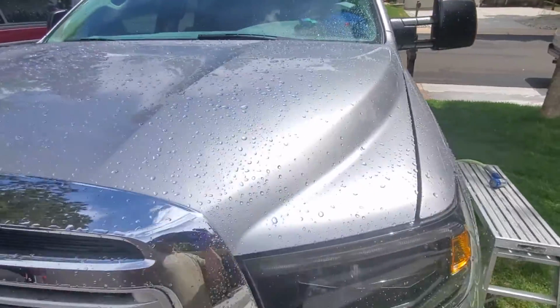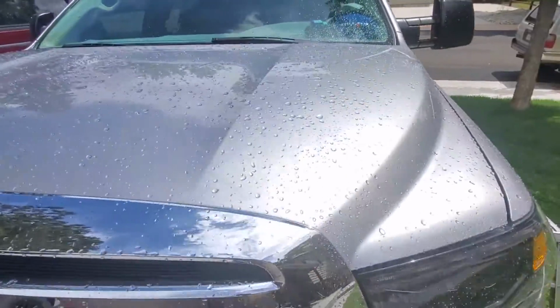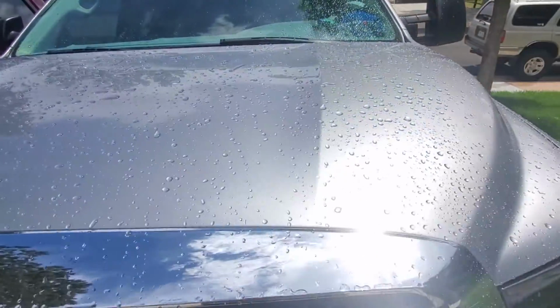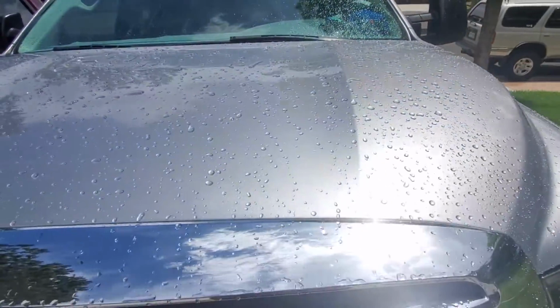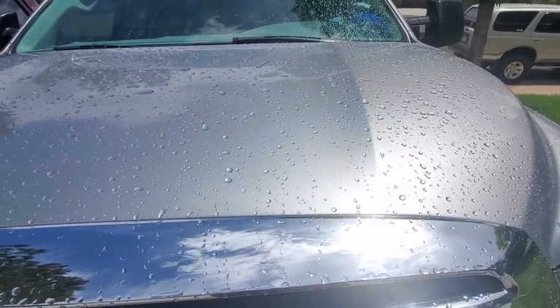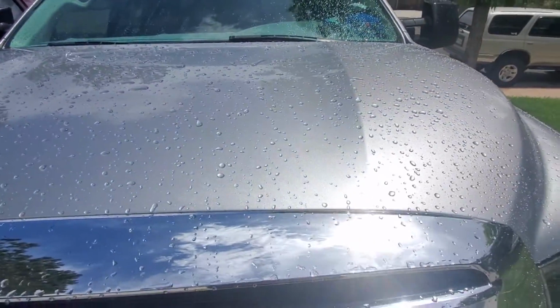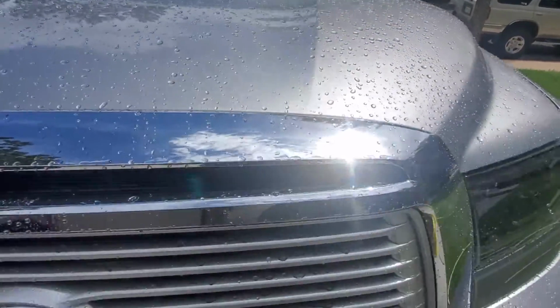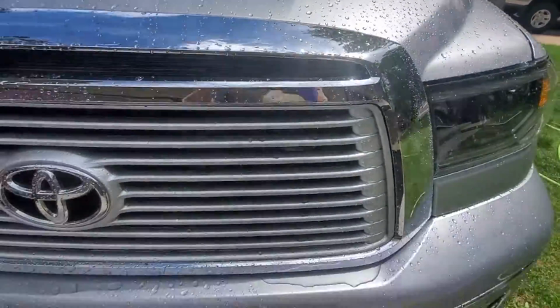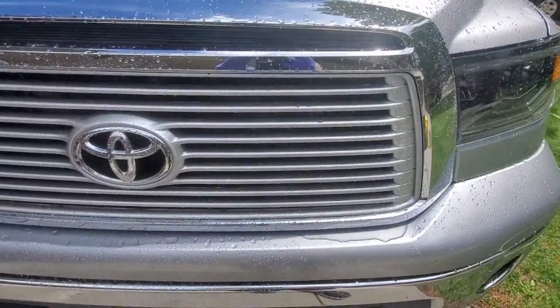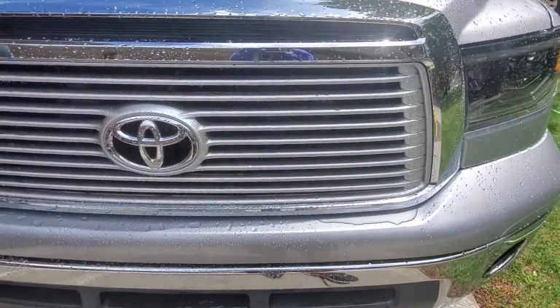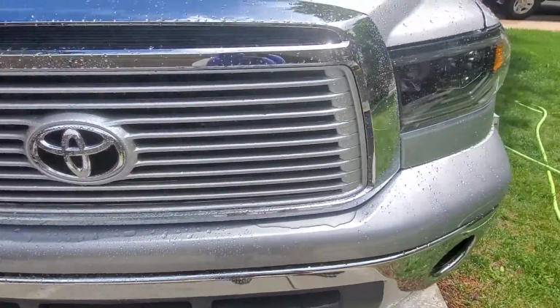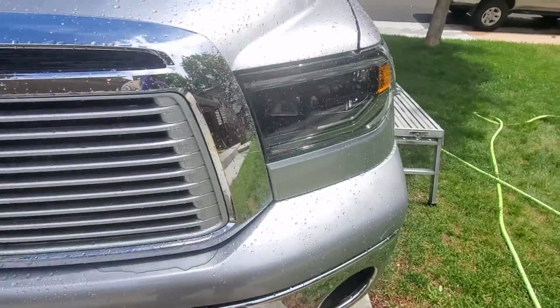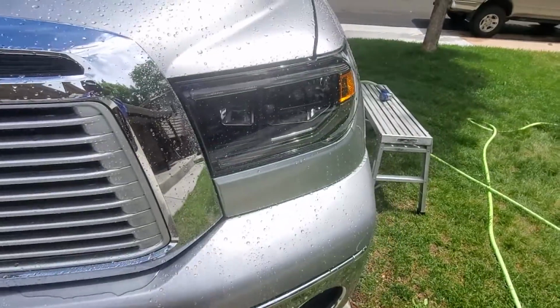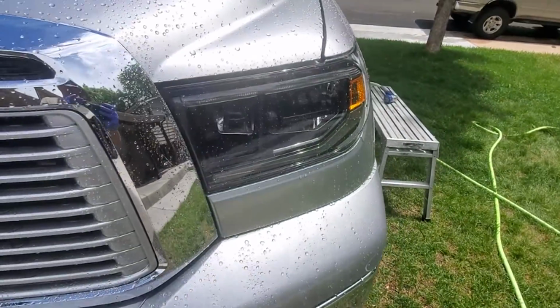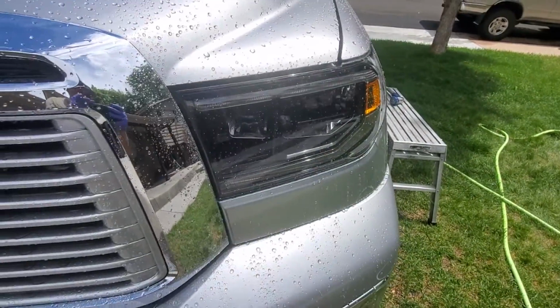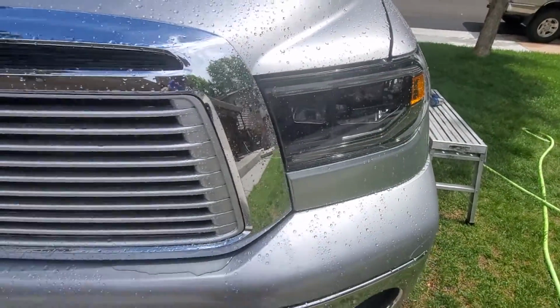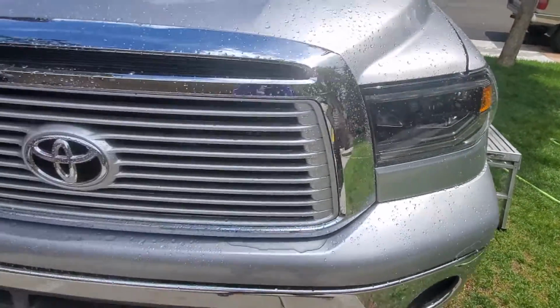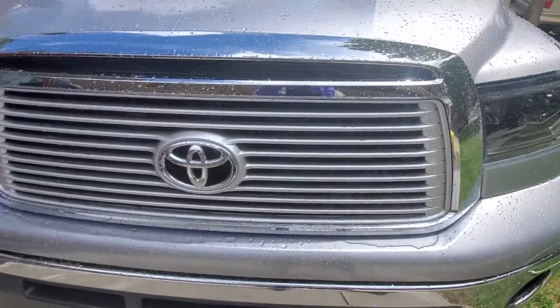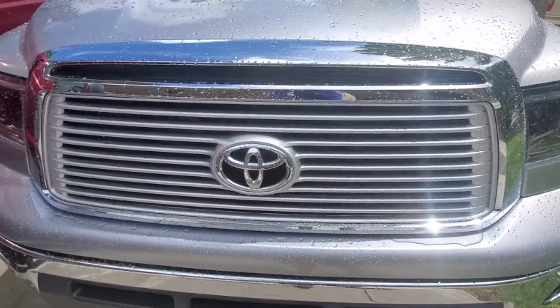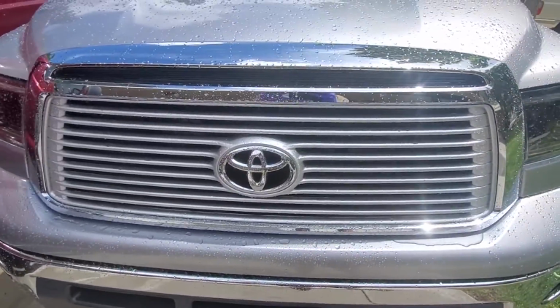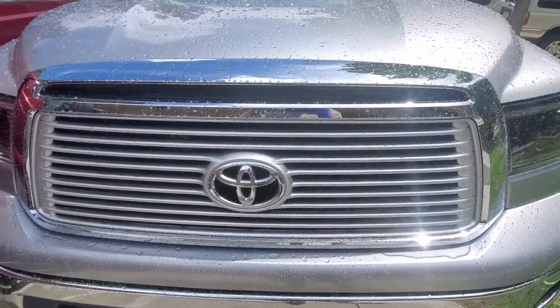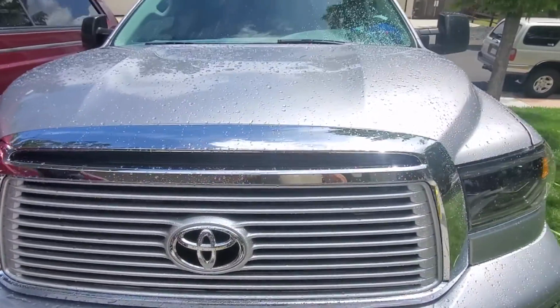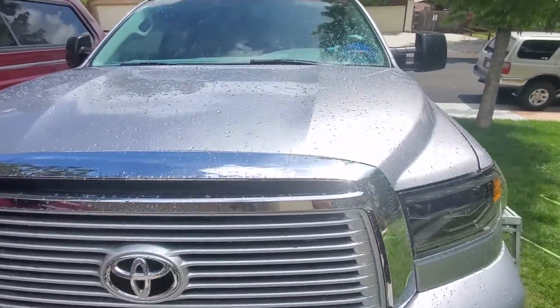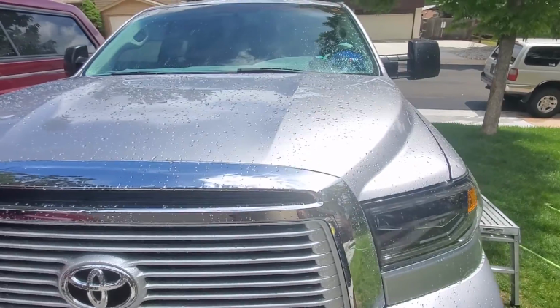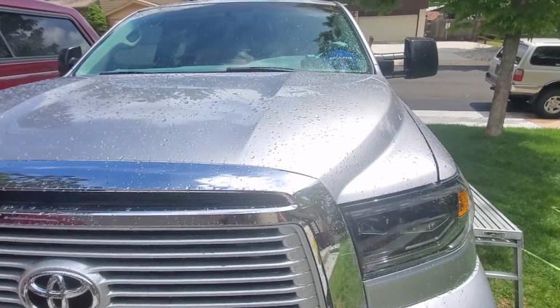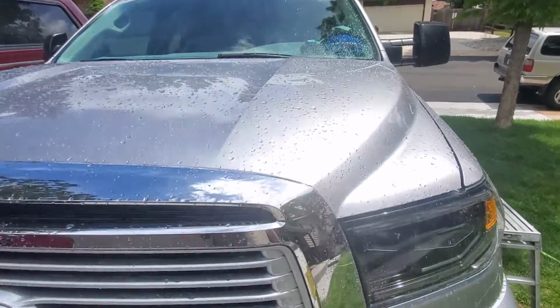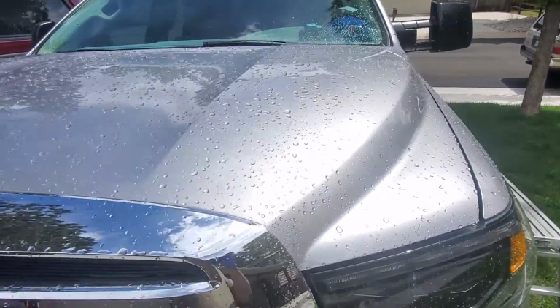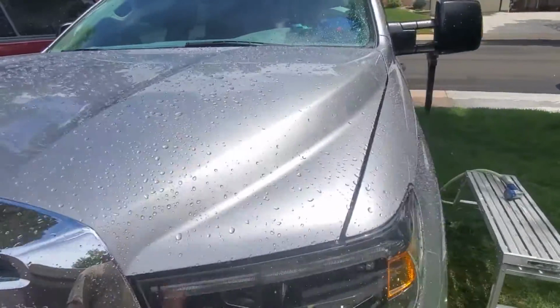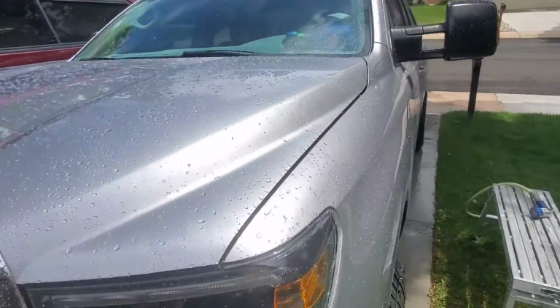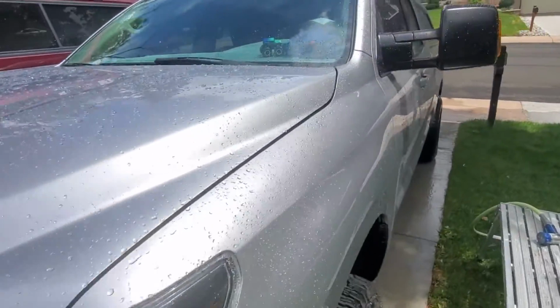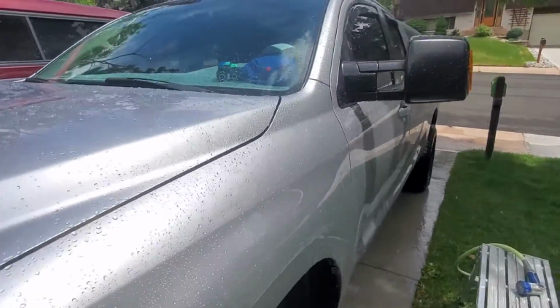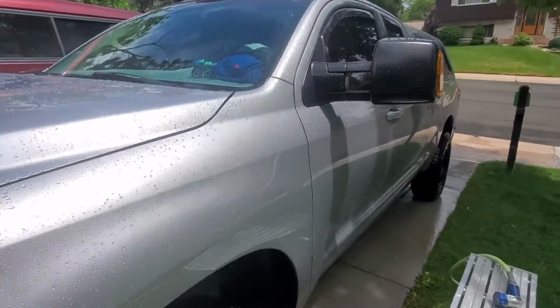Here's an example — the water just puckers right up. I did it on the grill and the lights — Morimoto headlights, which are awesome — and that's a platinum grill which I swapped in.